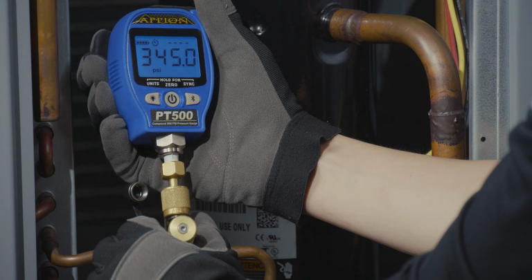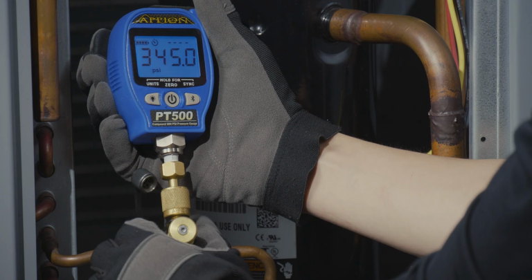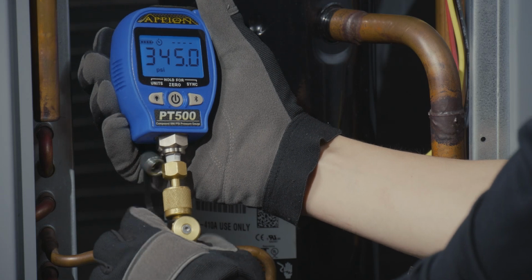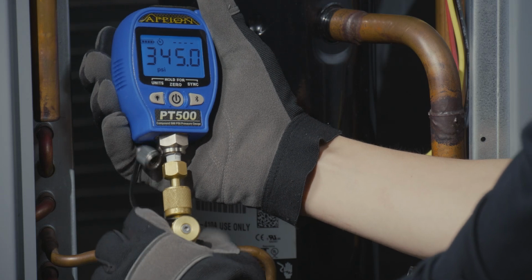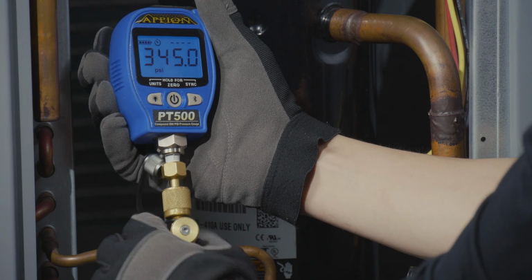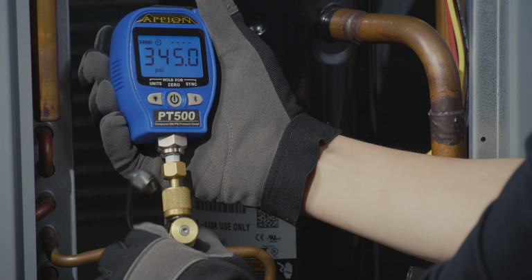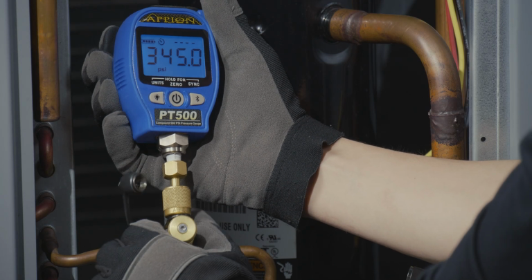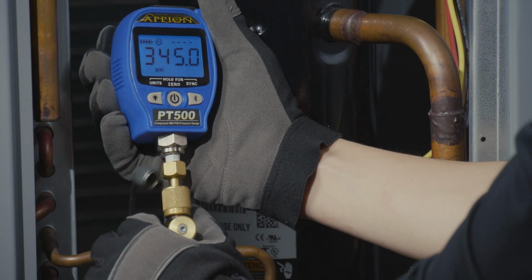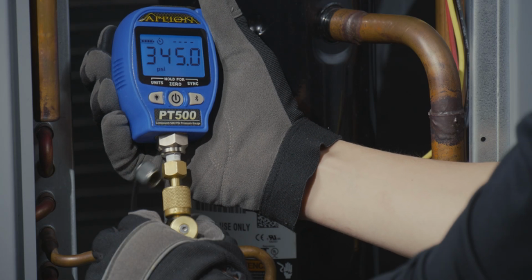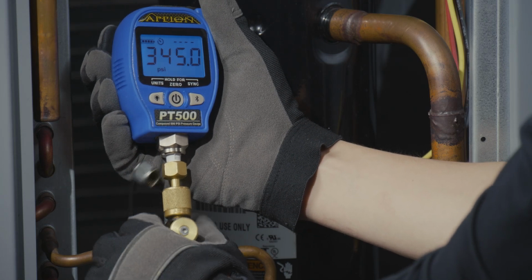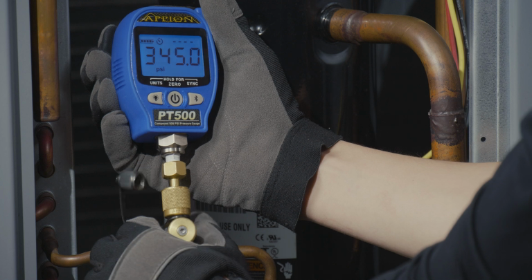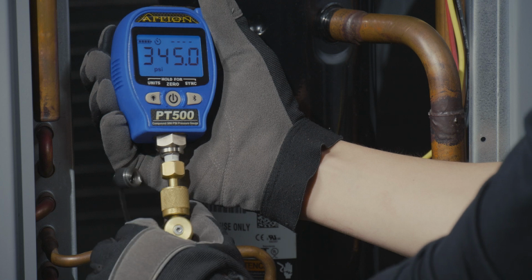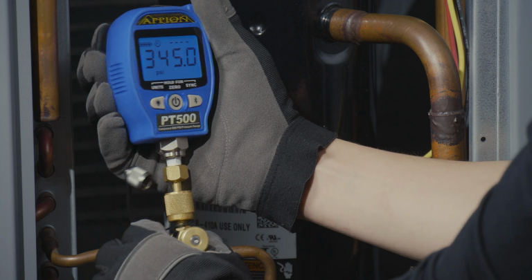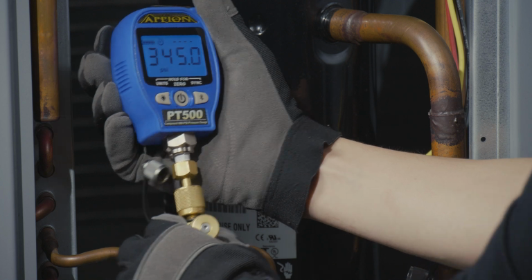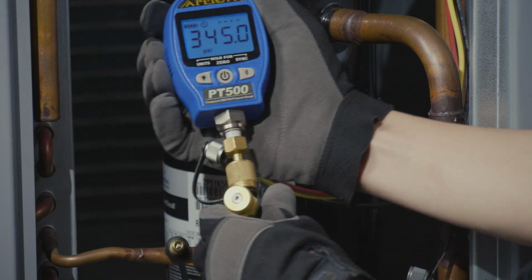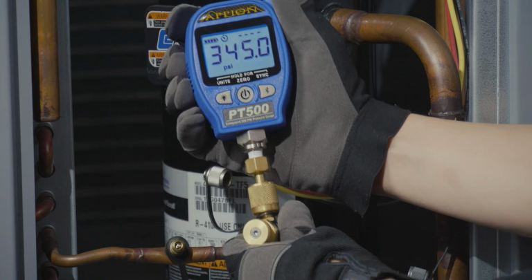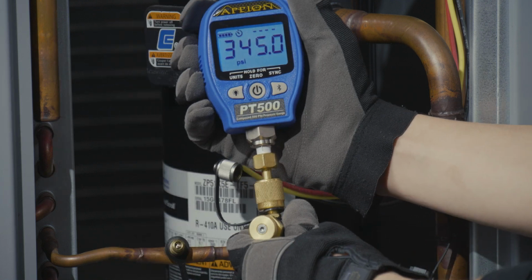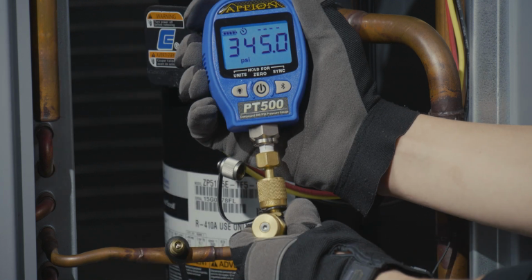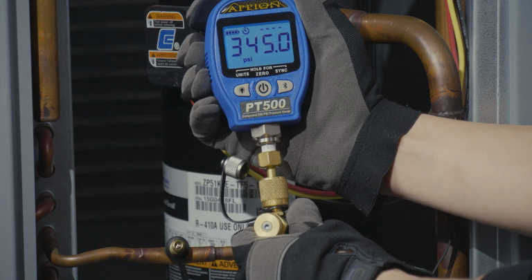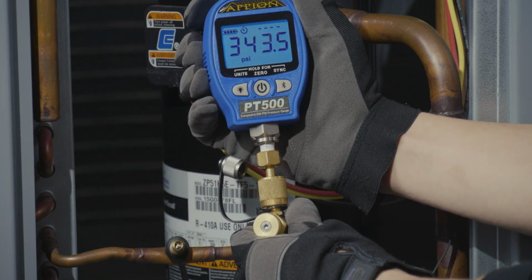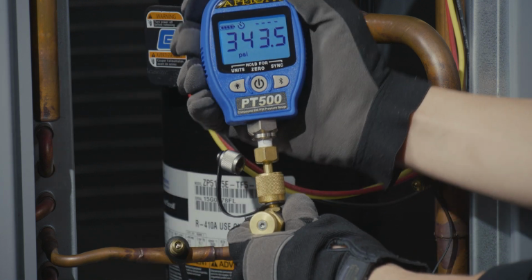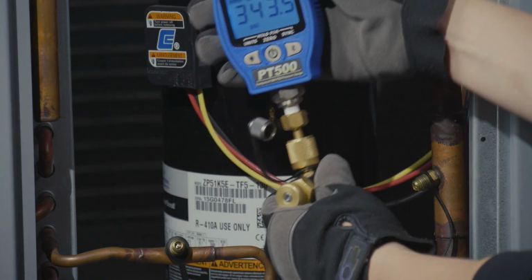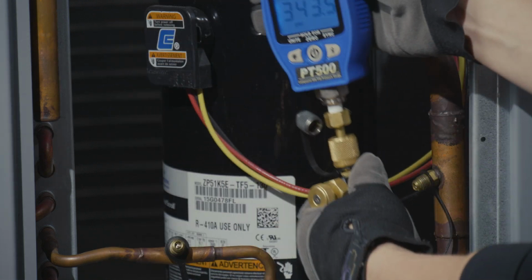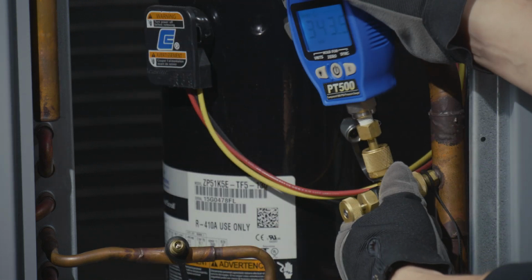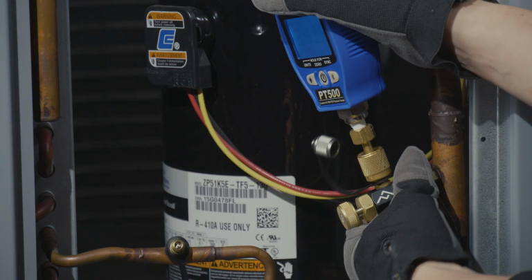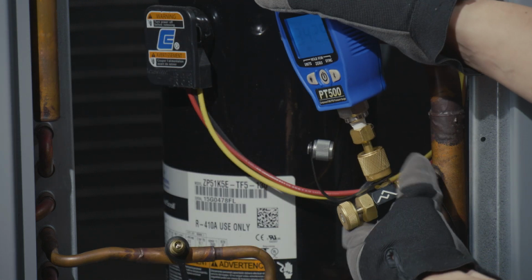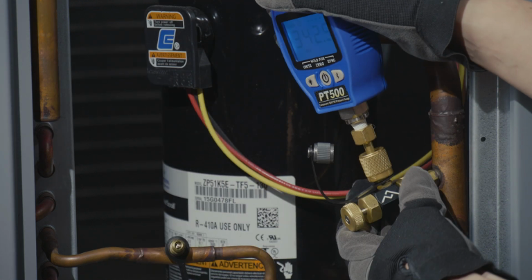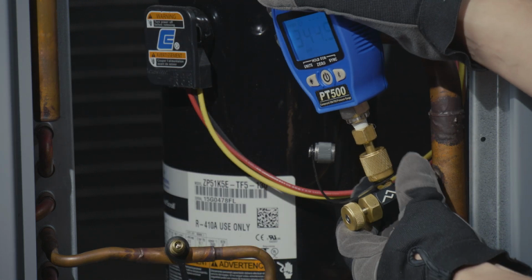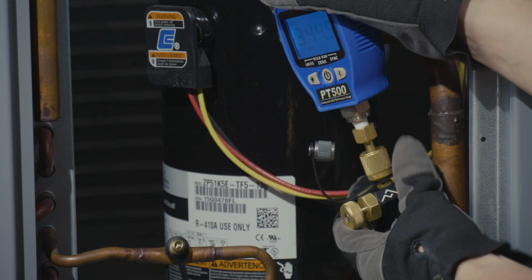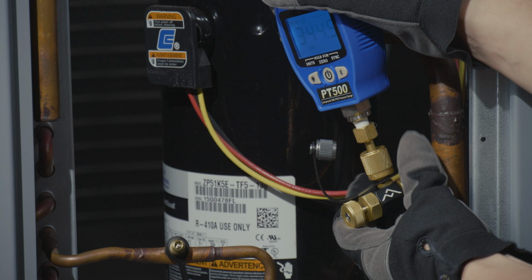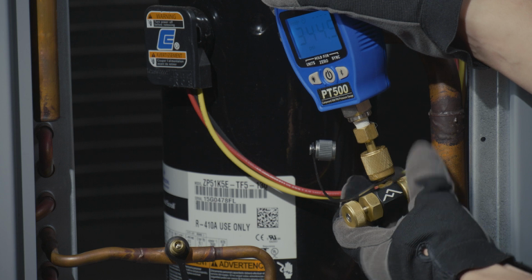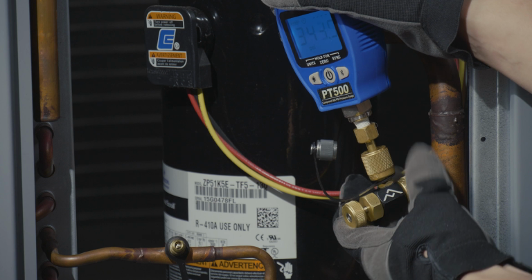The back seat seal is also useful when checking multi-circuit systems that contain the same refrigerant, as the core control tool will maintain pressure.